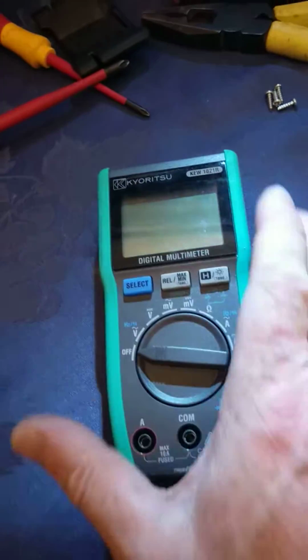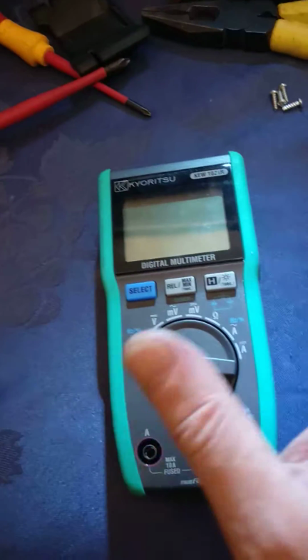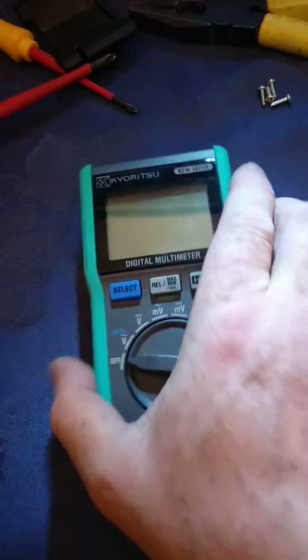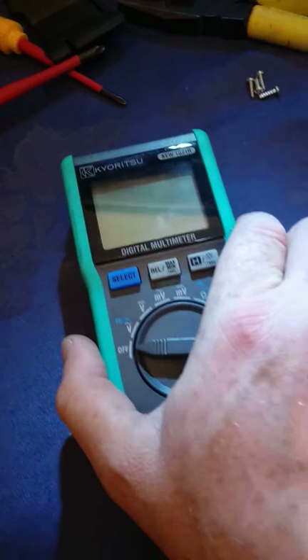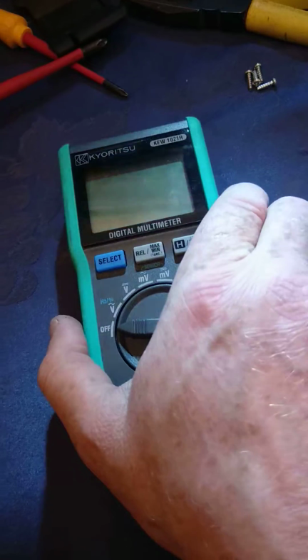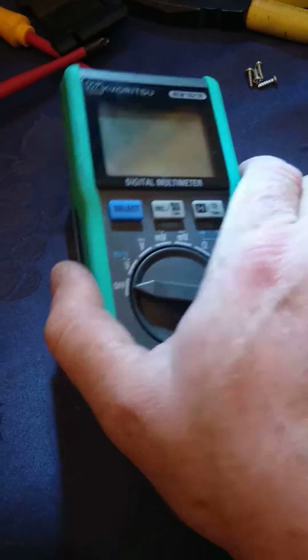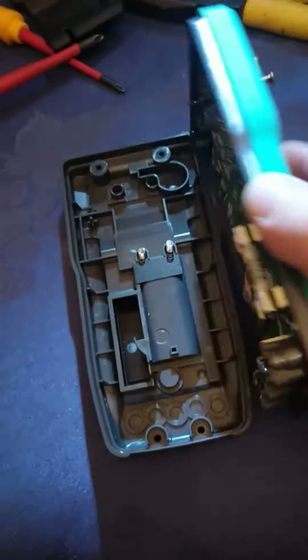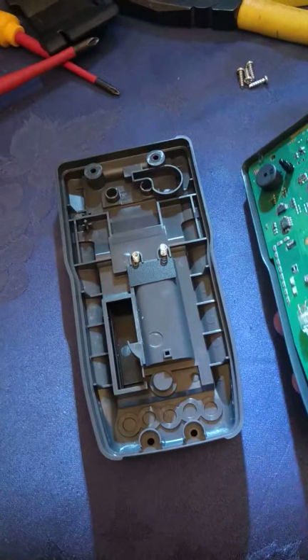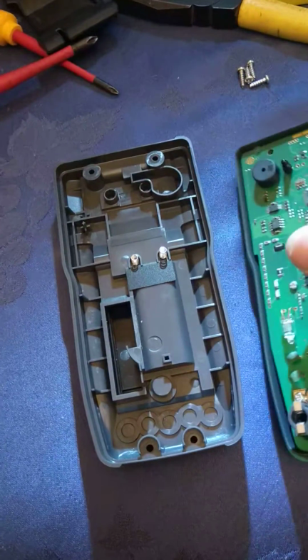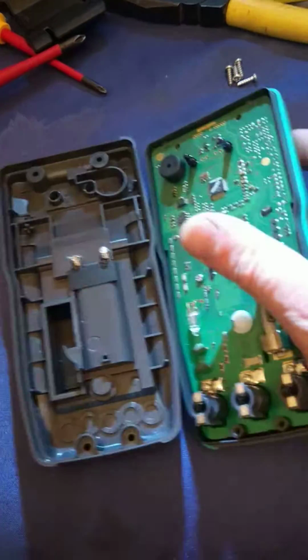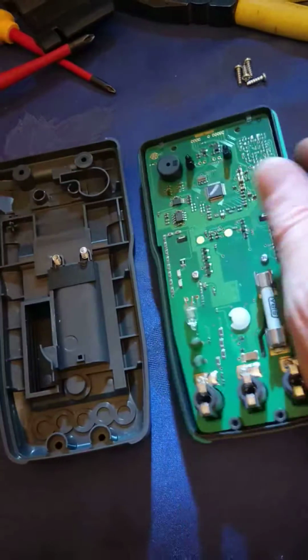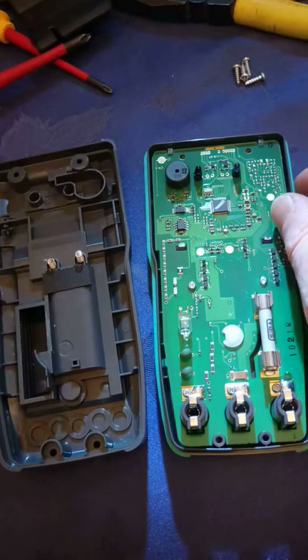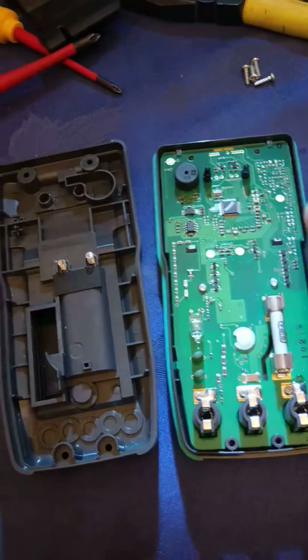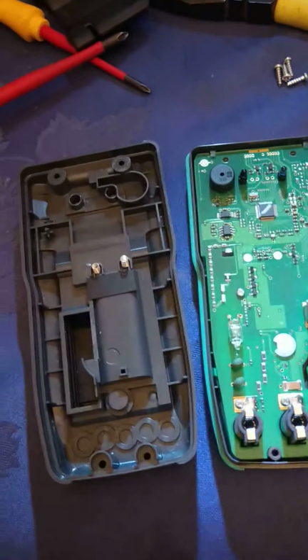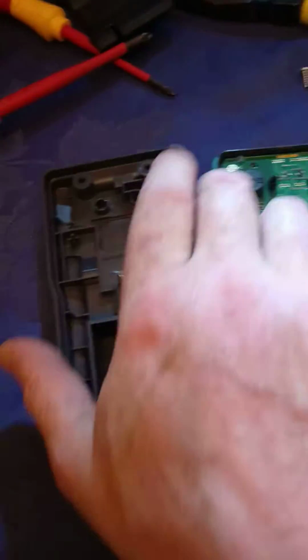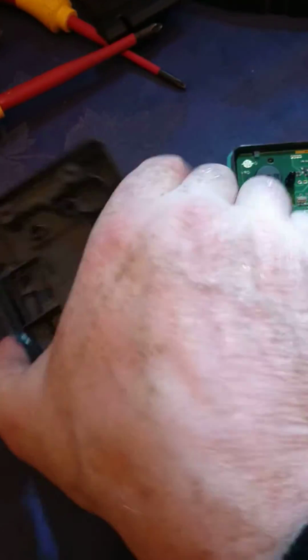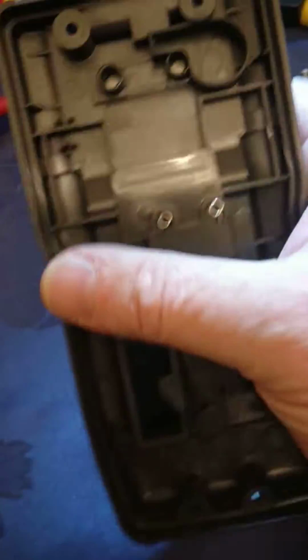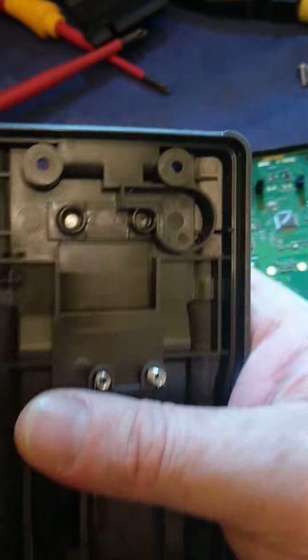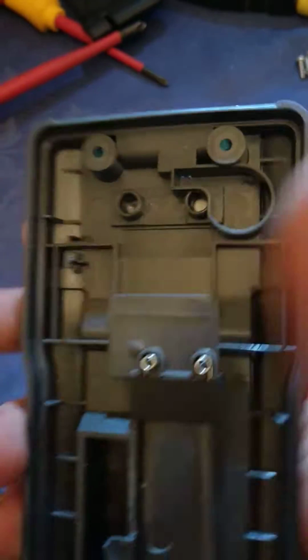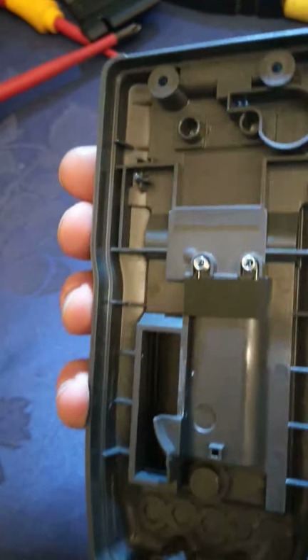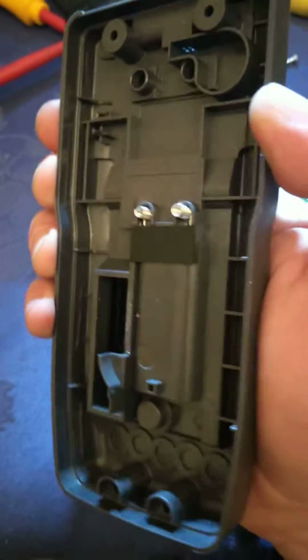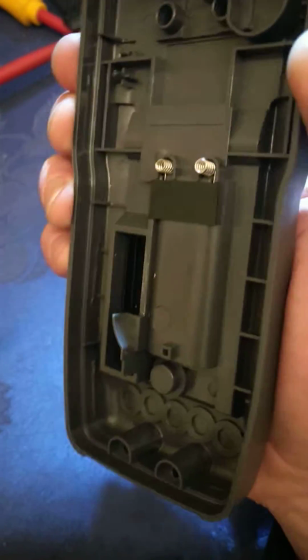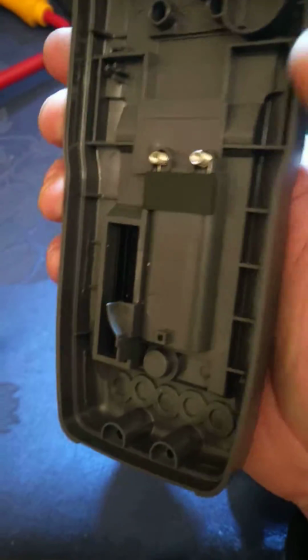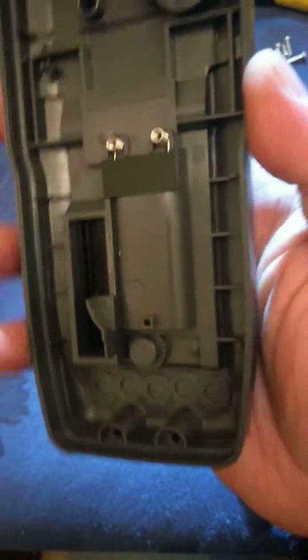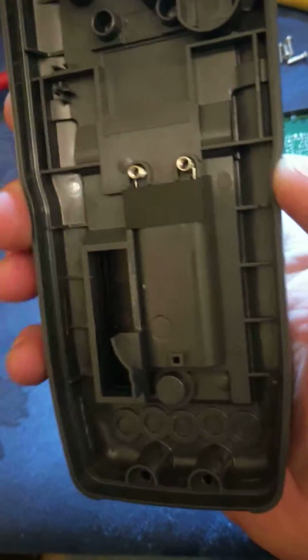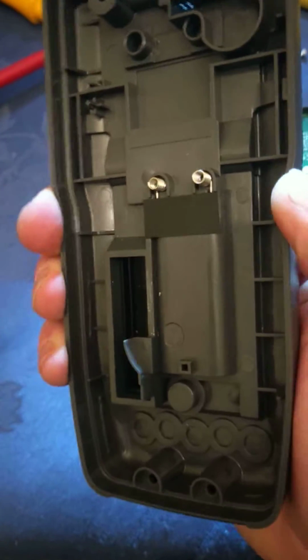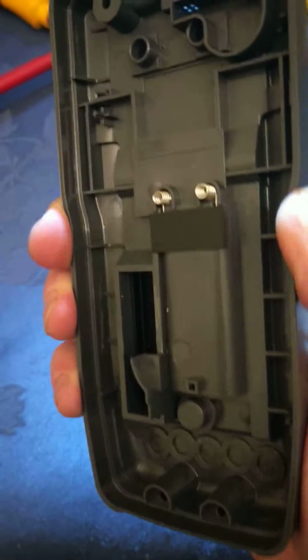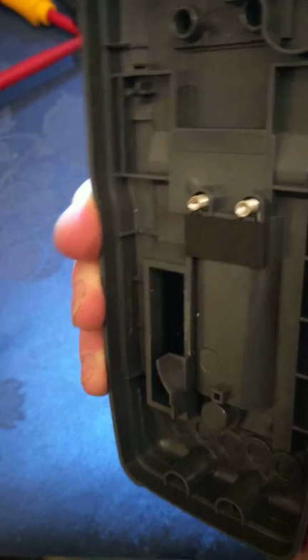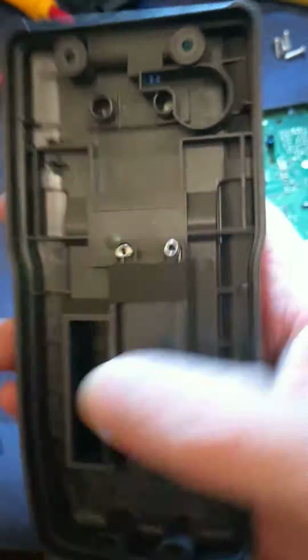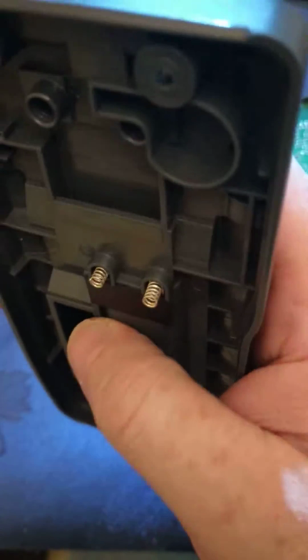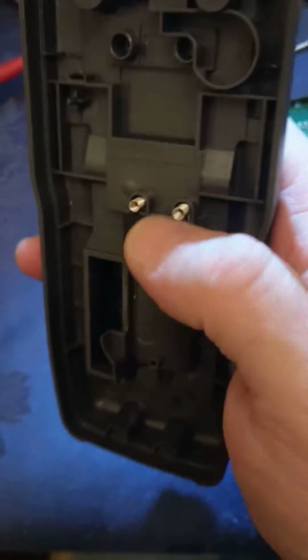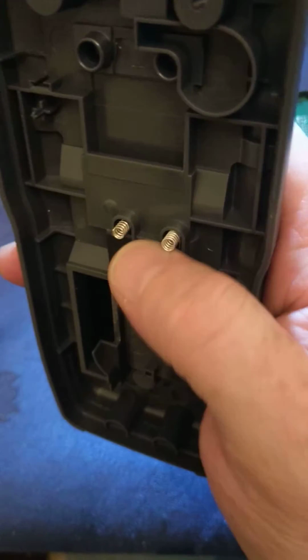I've done a bit of a review on this on a forum that I frequent, and I'm just opening it up to have a bit of a look inside, and it's pretty well built. This cost me $109 plus GST trade price.